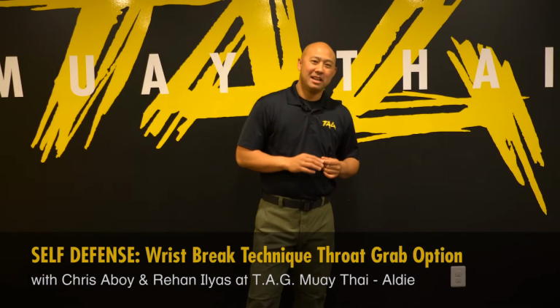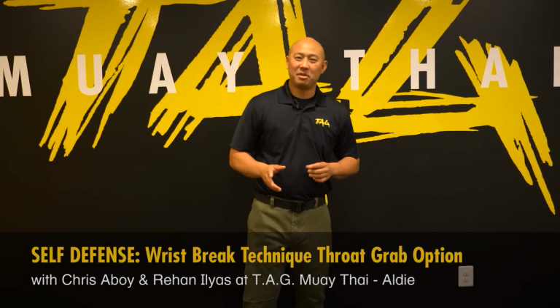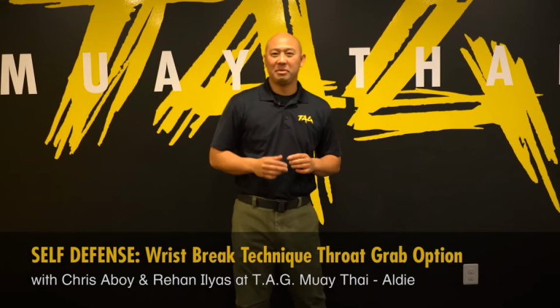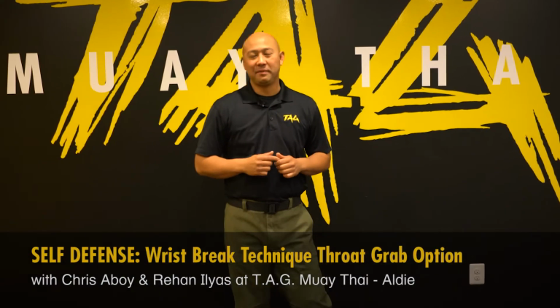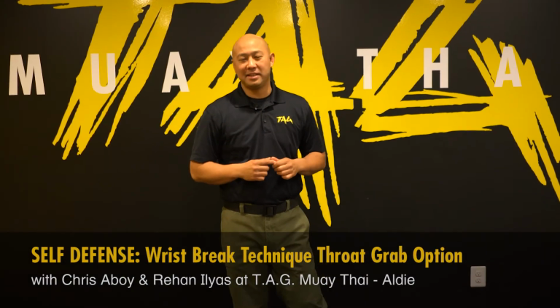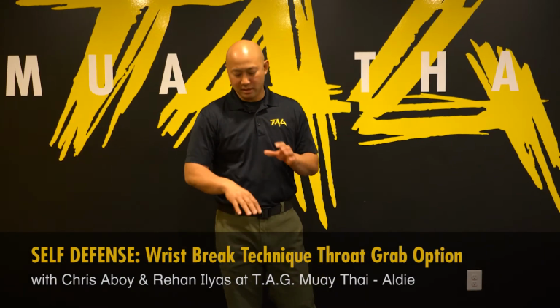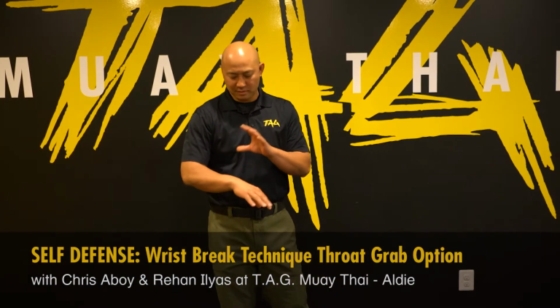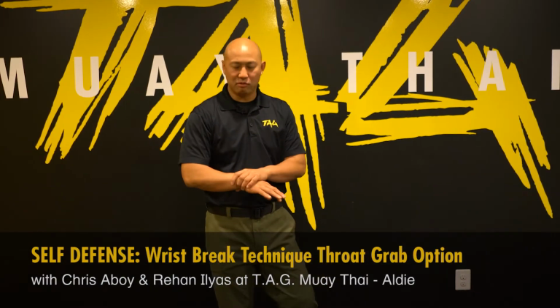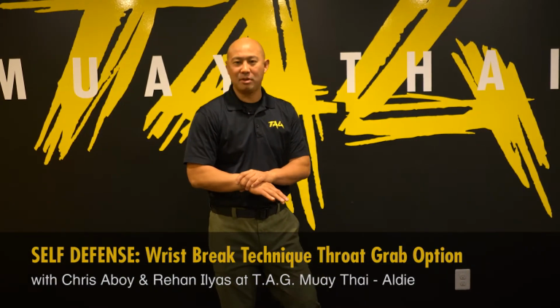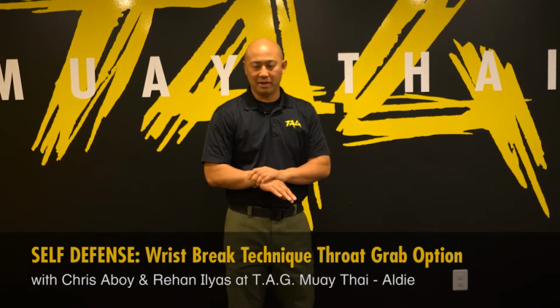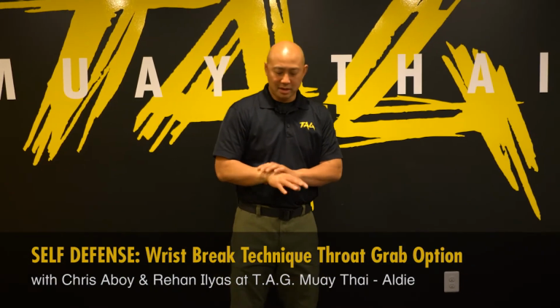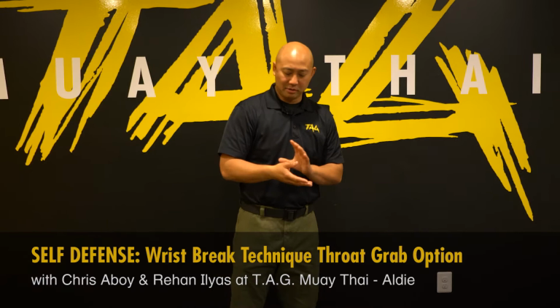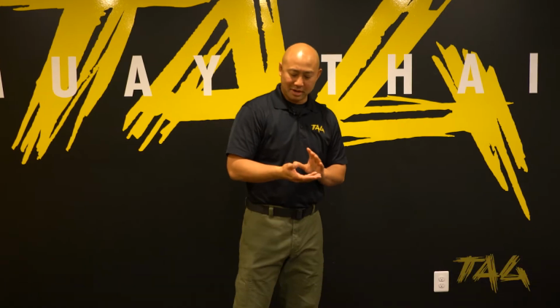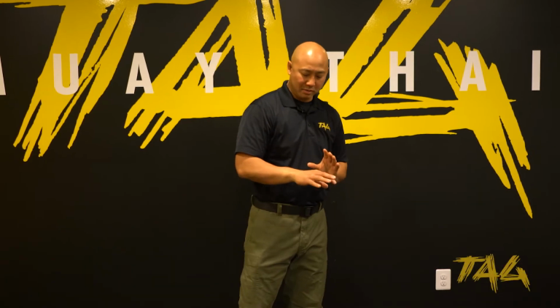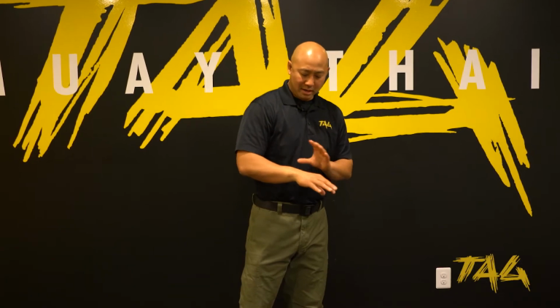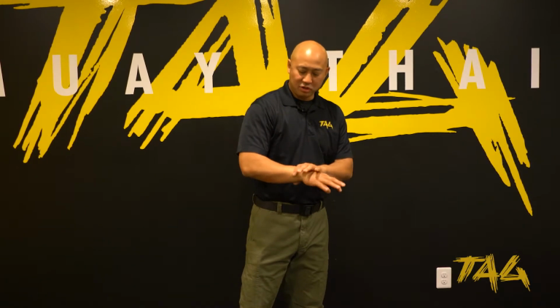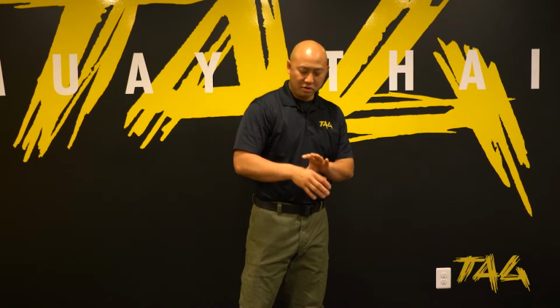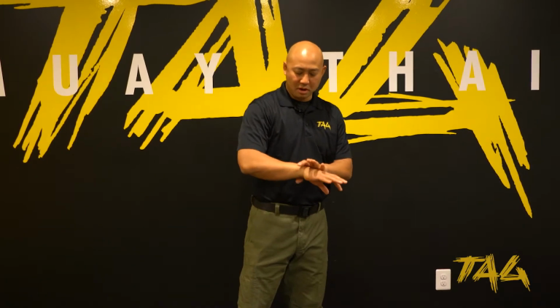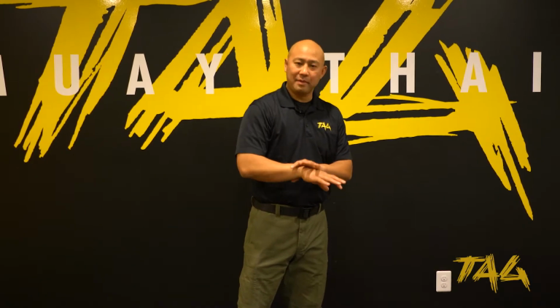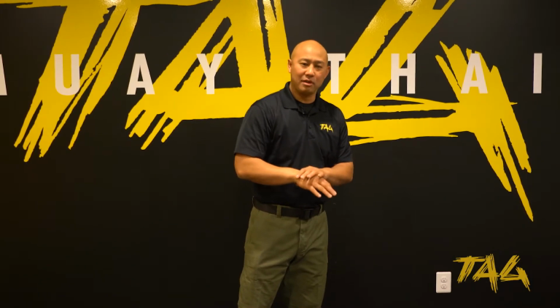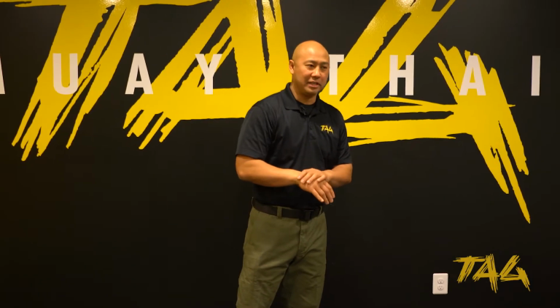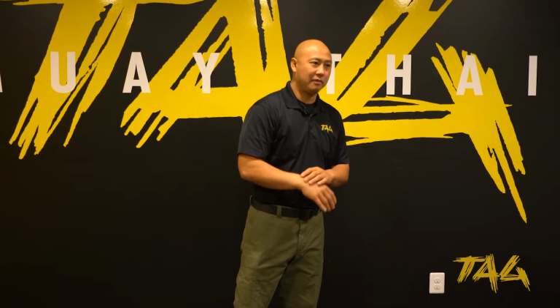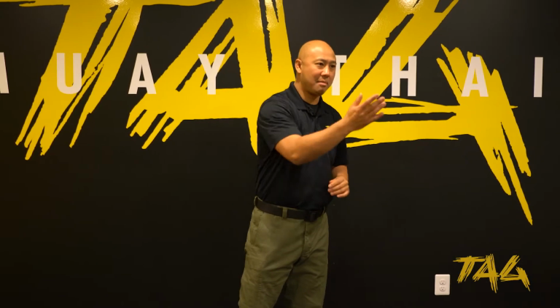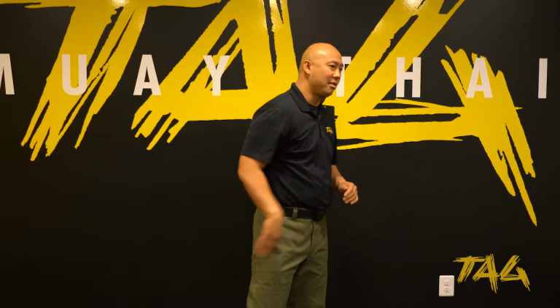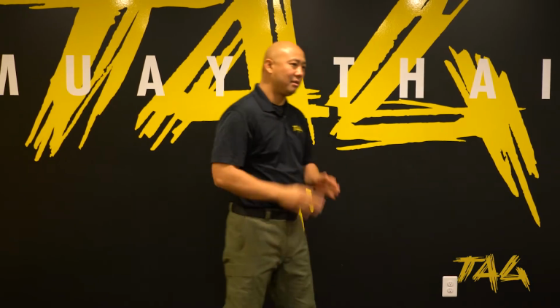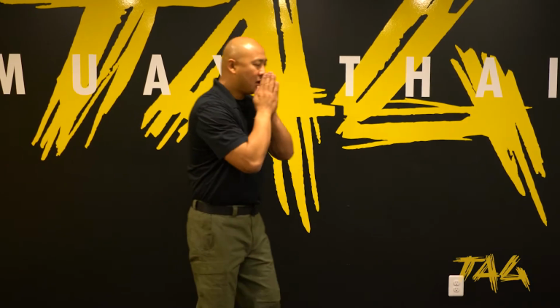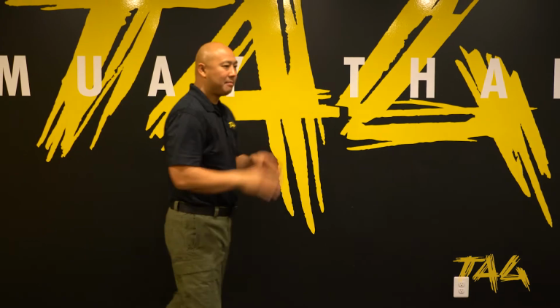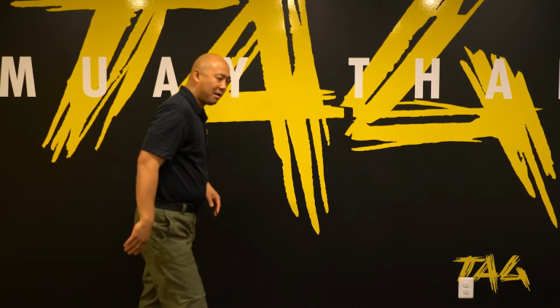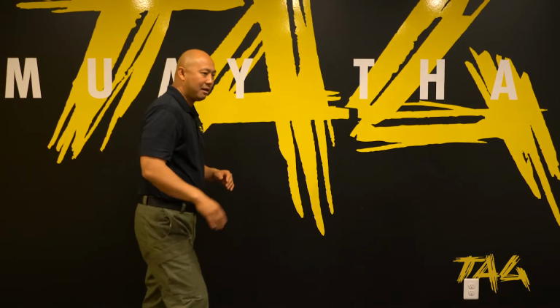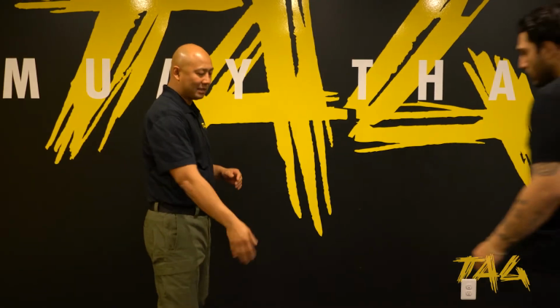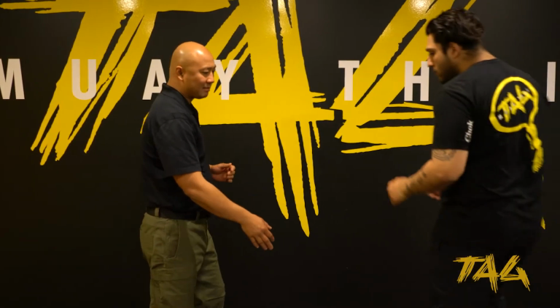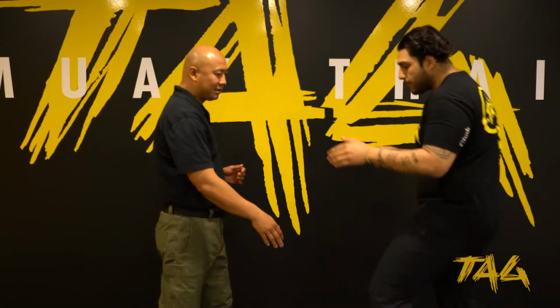Today I'm going to show you a self-defense technique for somebody grabbing your wrist. There are many ways to do it. I'm going to show you one way that I normally teach. If I go around my partner right over here, he basically grabs my wrist.